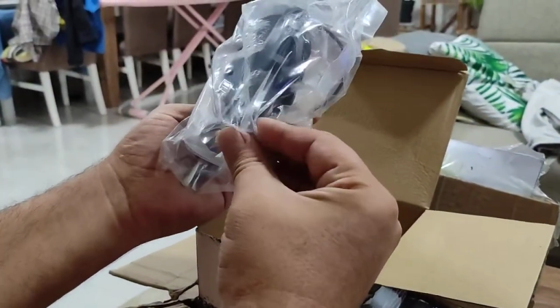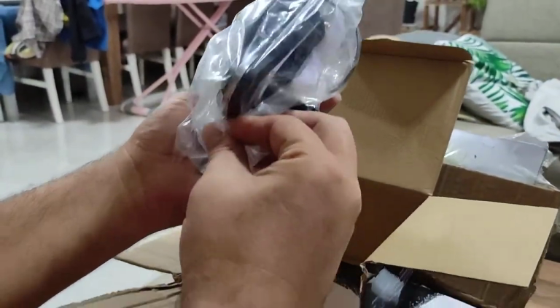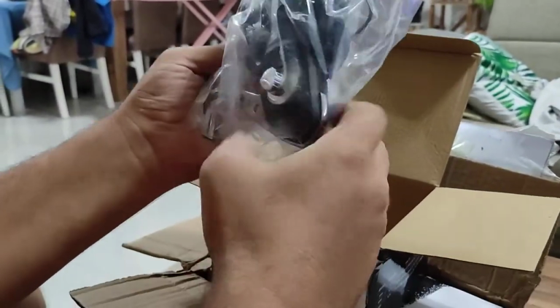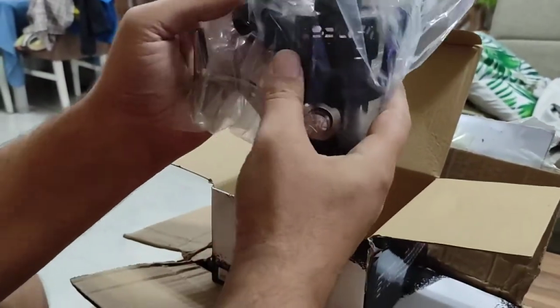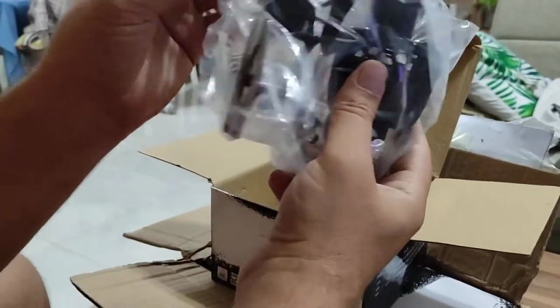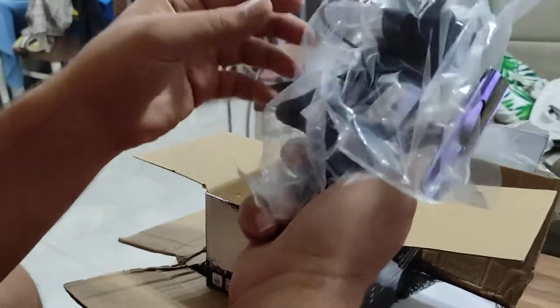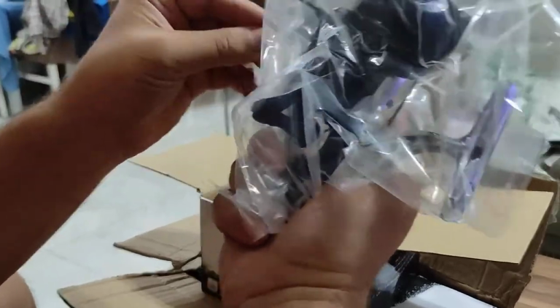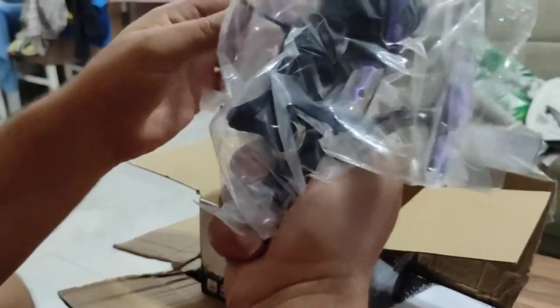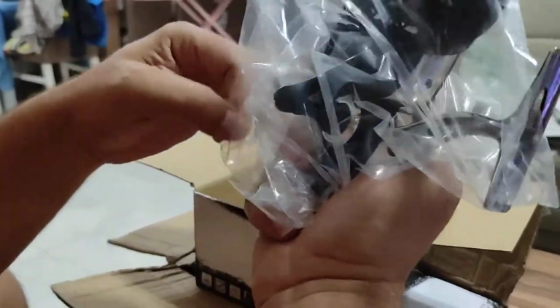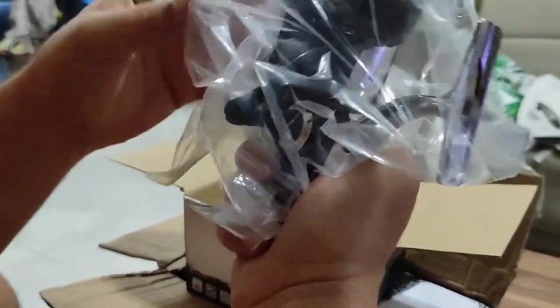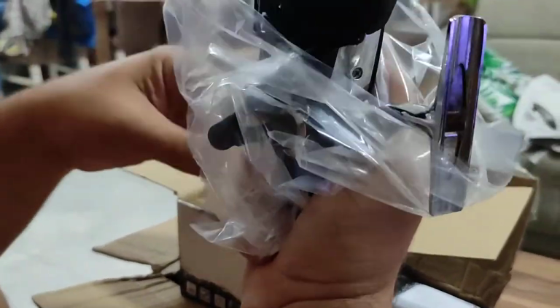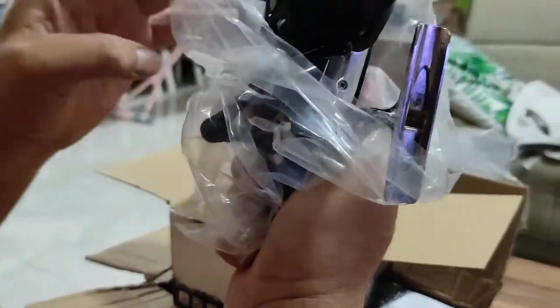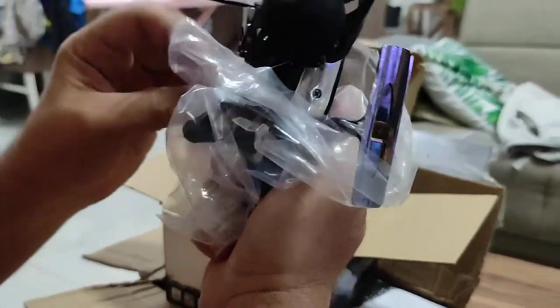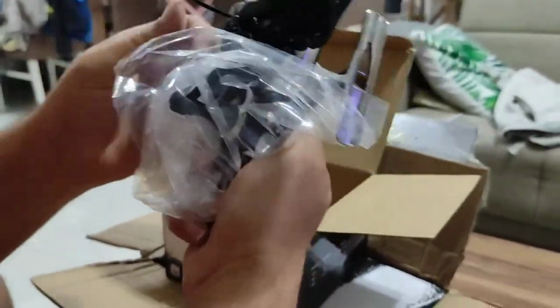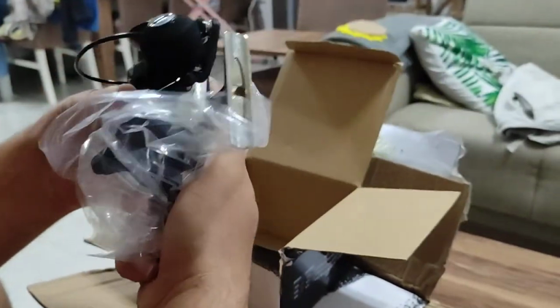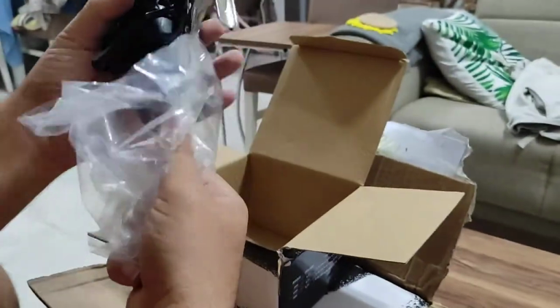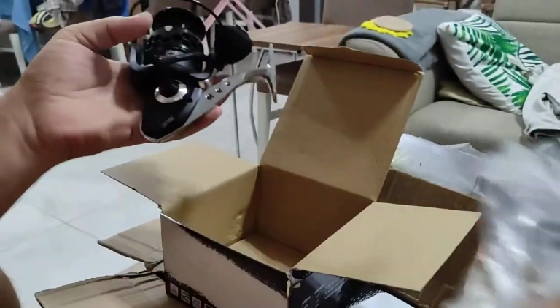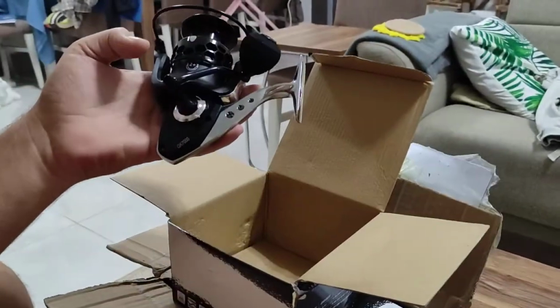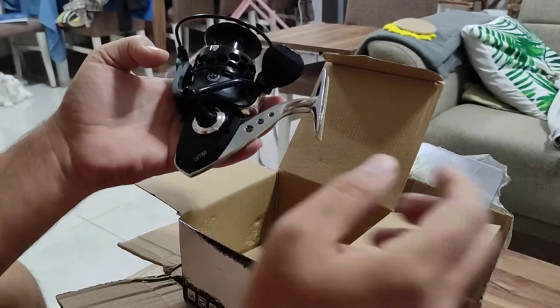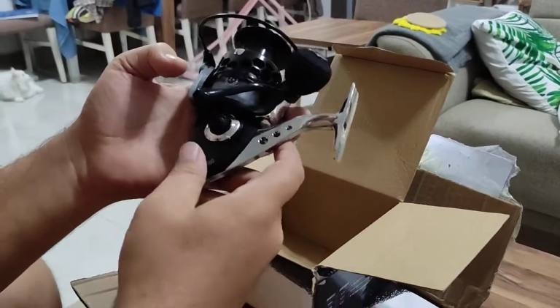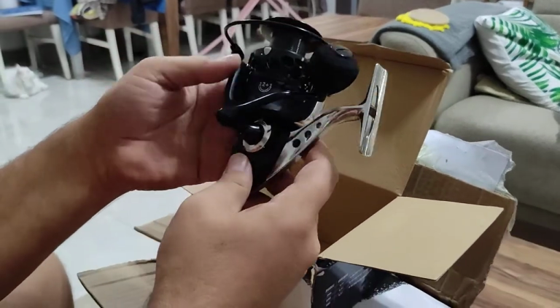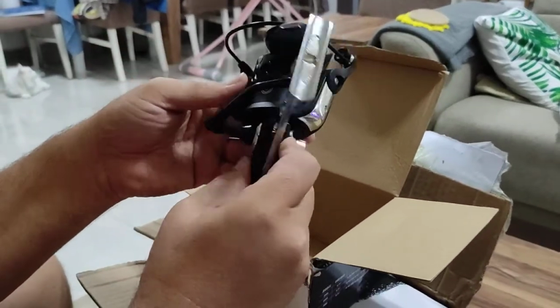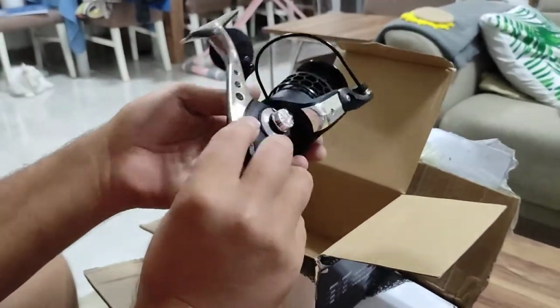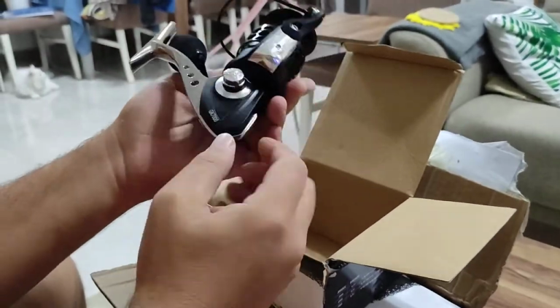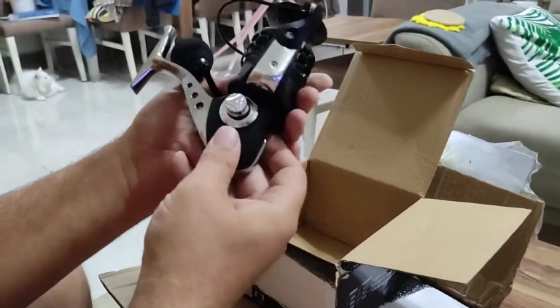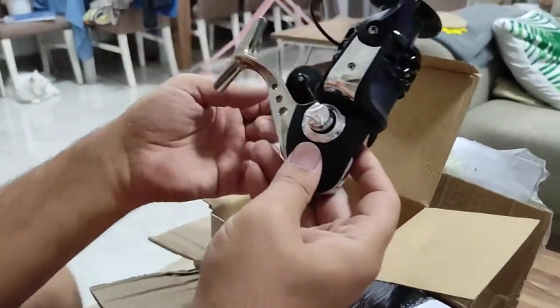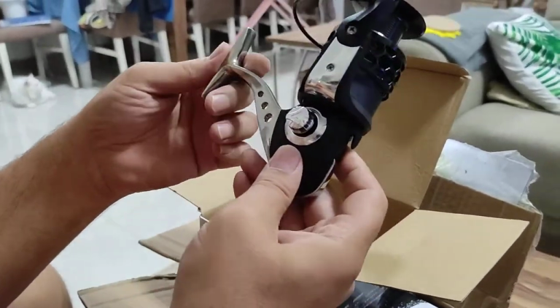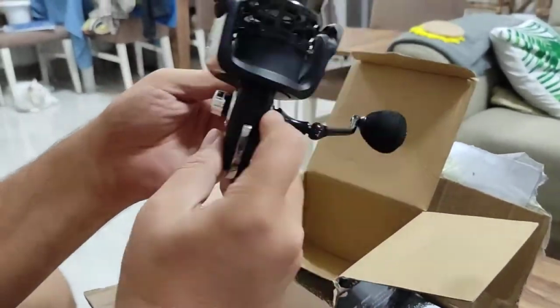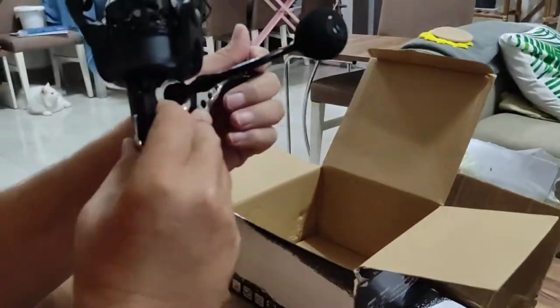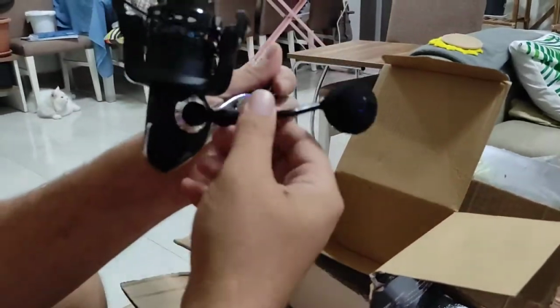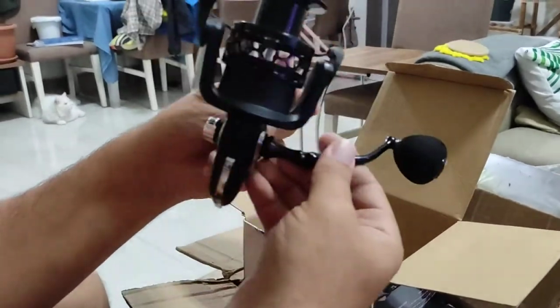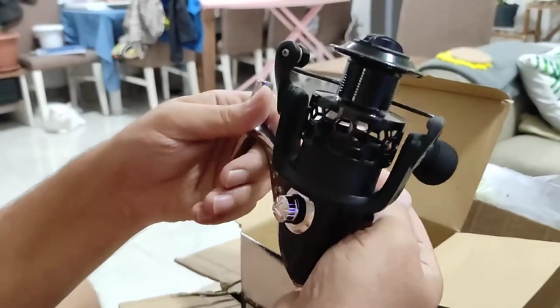Oh, it looks nothing like my other one. Let's see. Nice. Wow, I'm so happy!